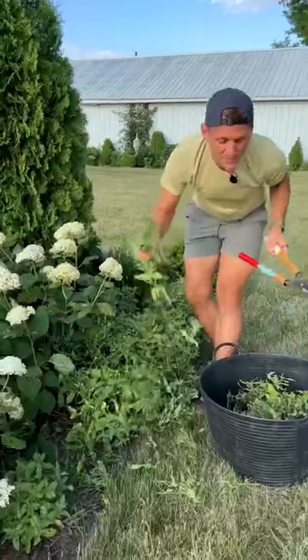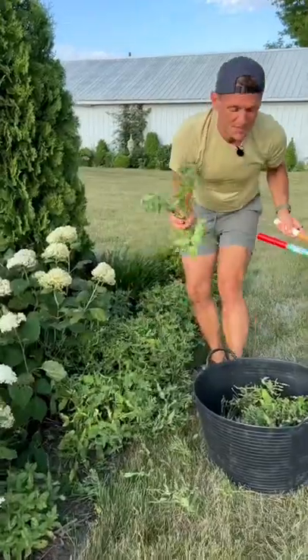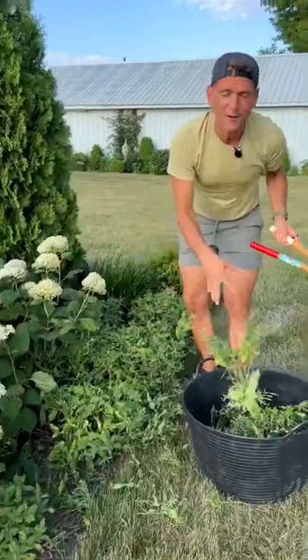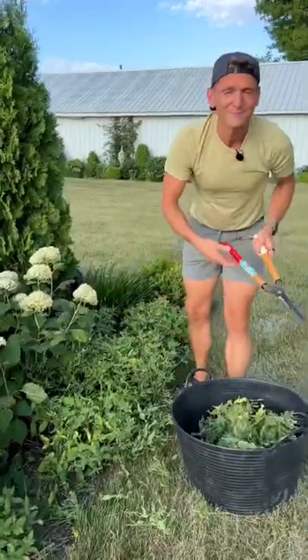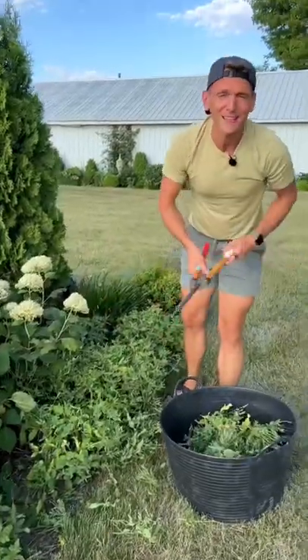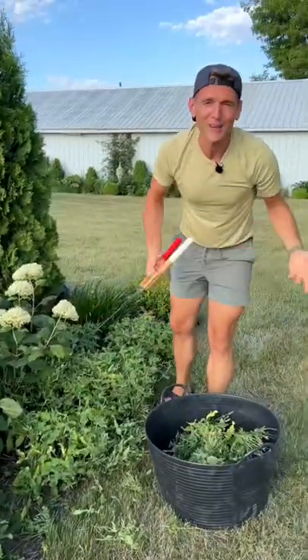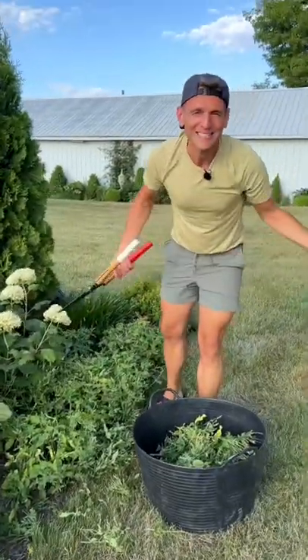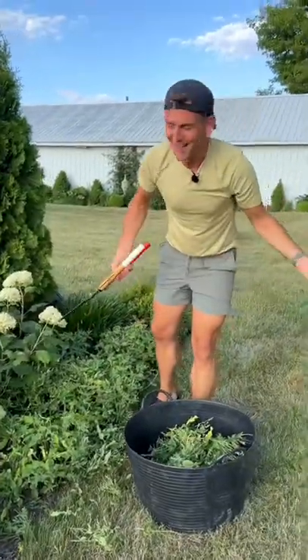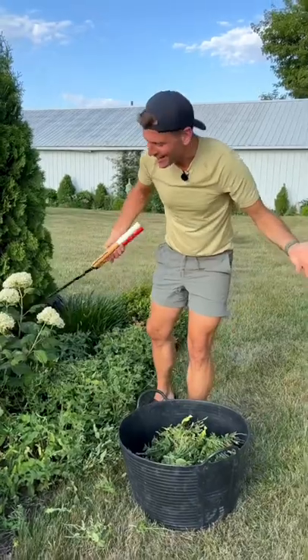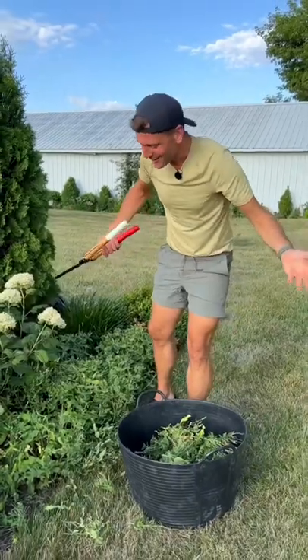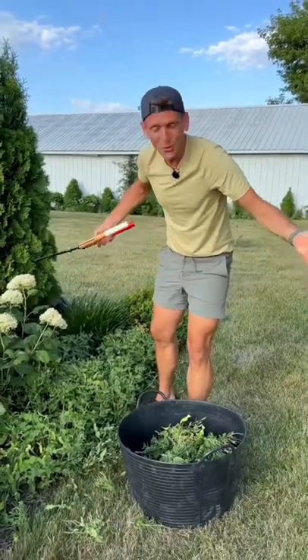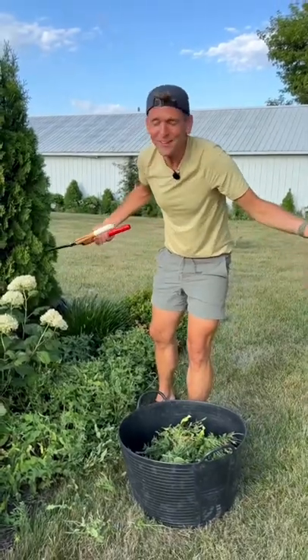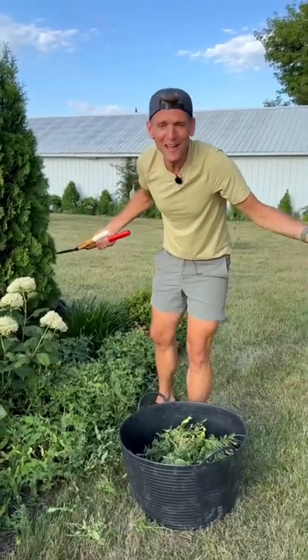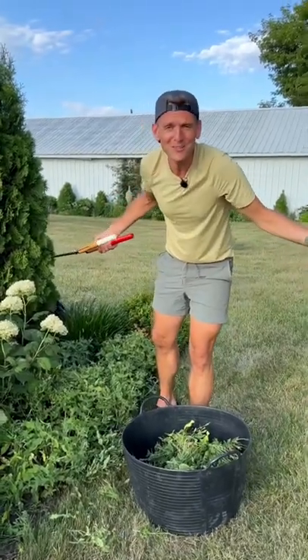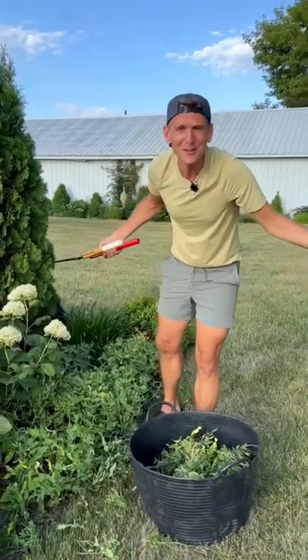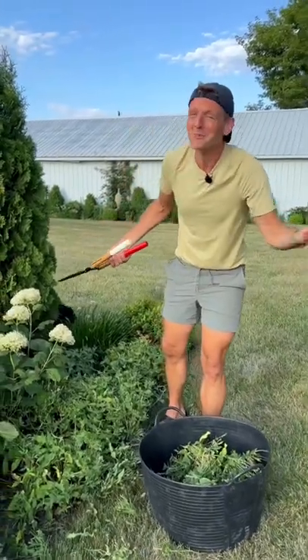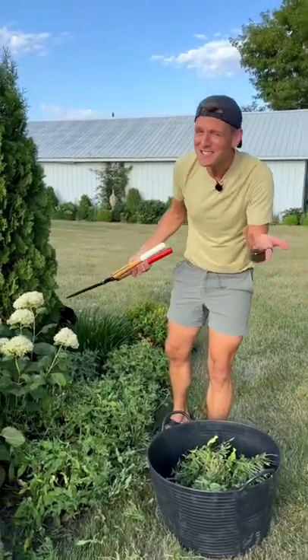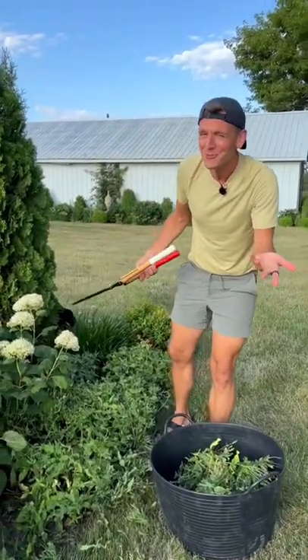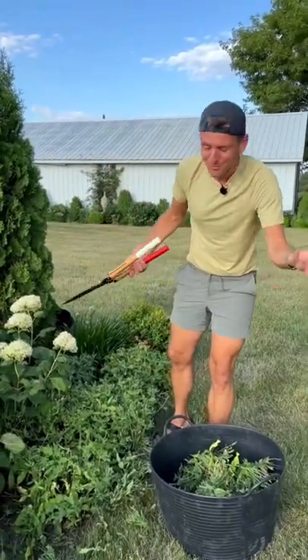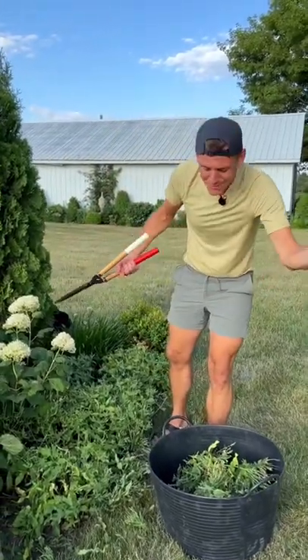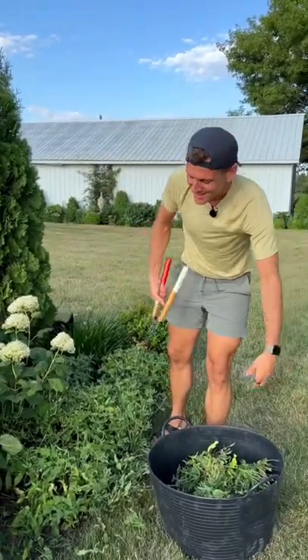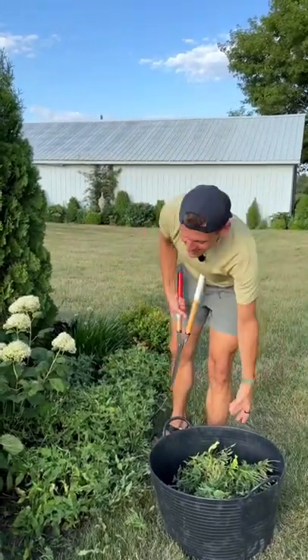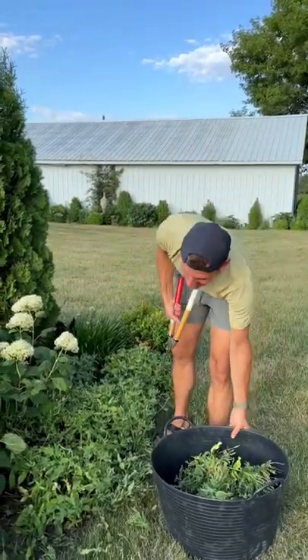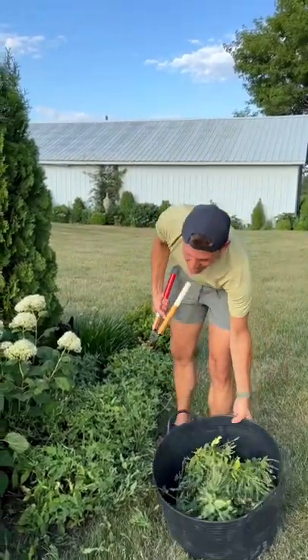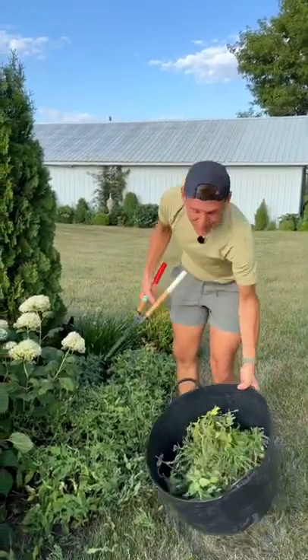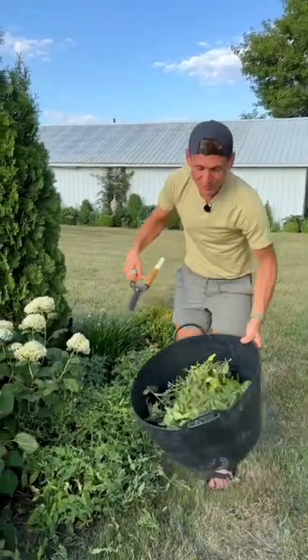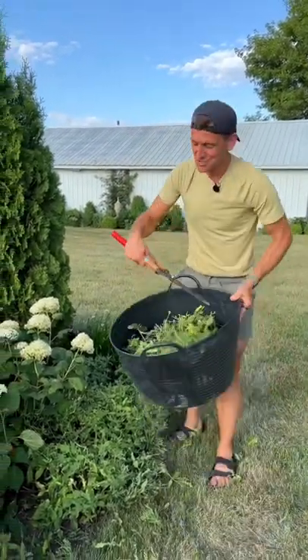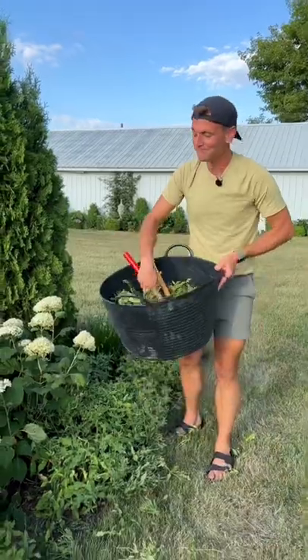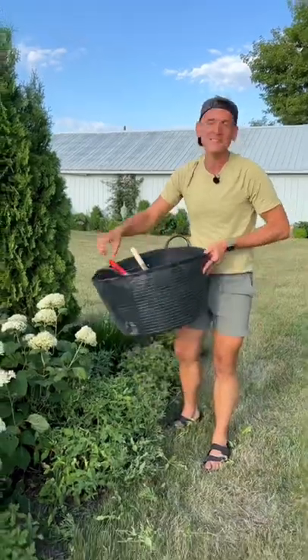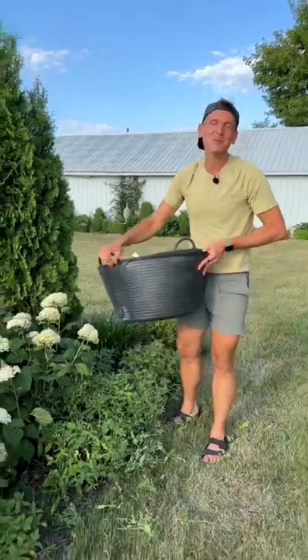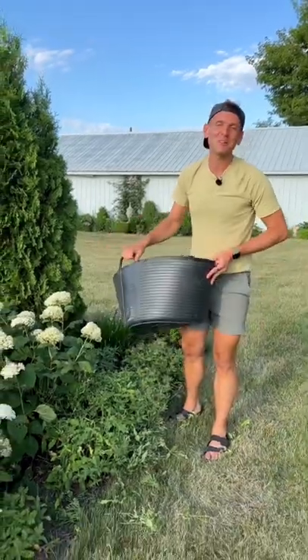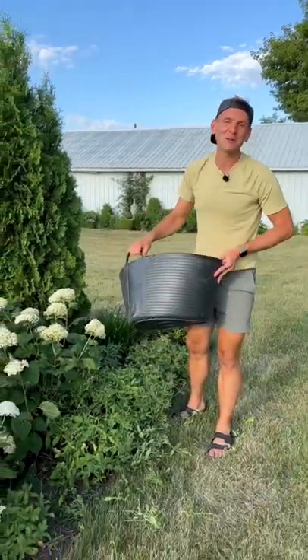This looks scary, but it's not. You don't have to do it, but it will give you more blooms. If you like a little bit of a refresher, this is a great way to do it.